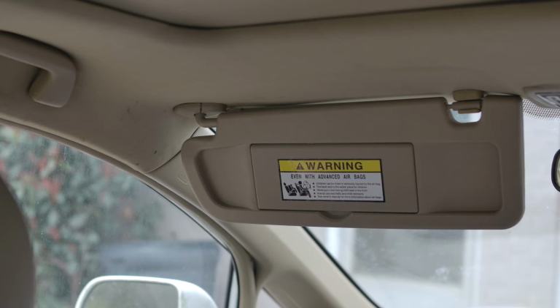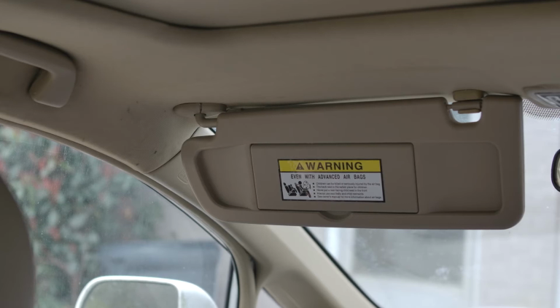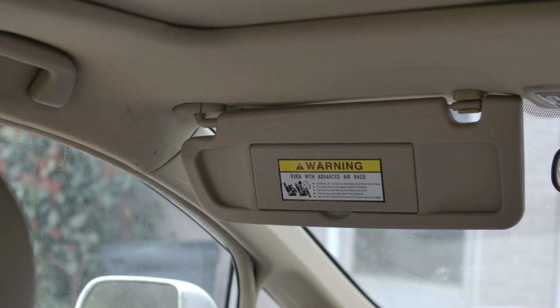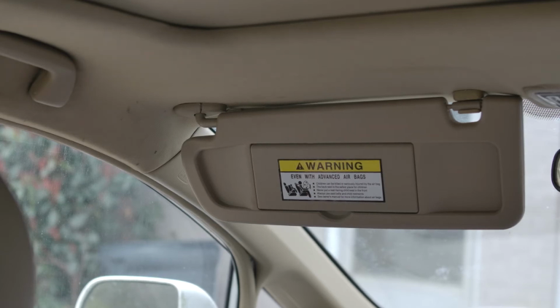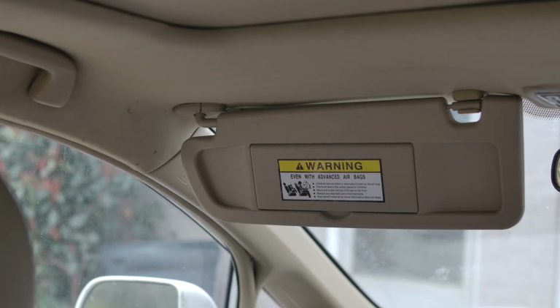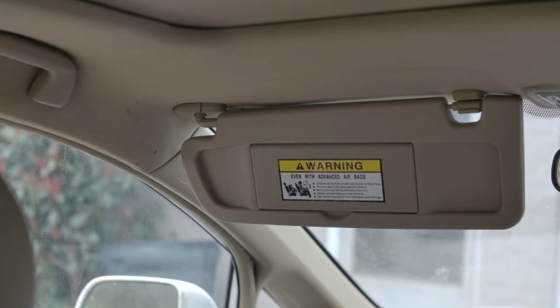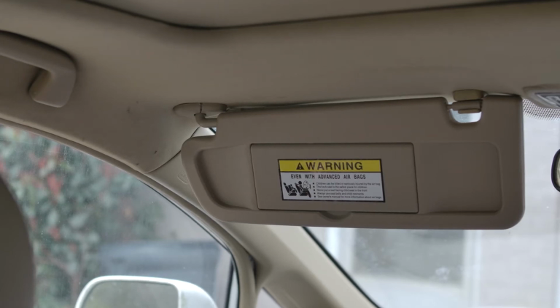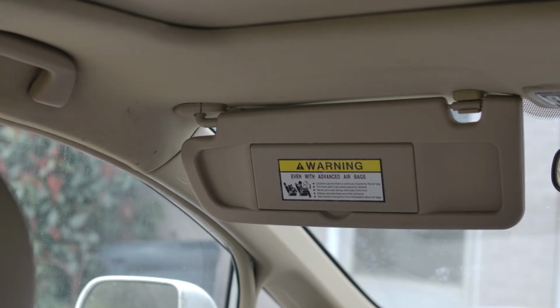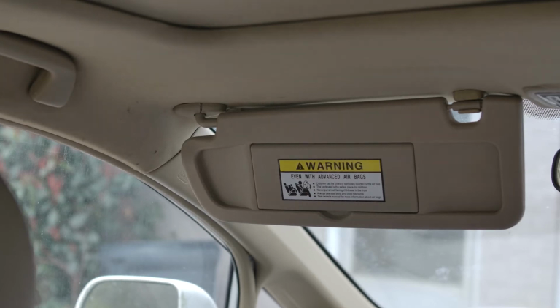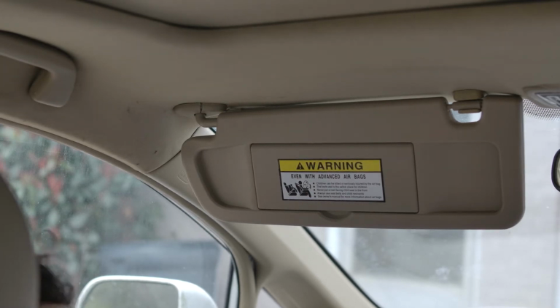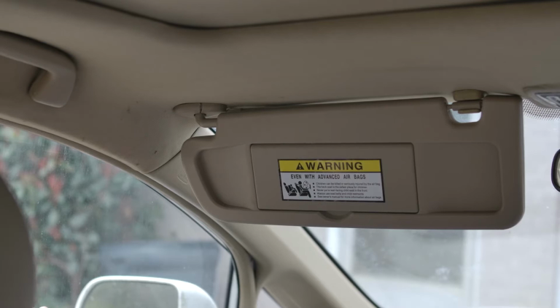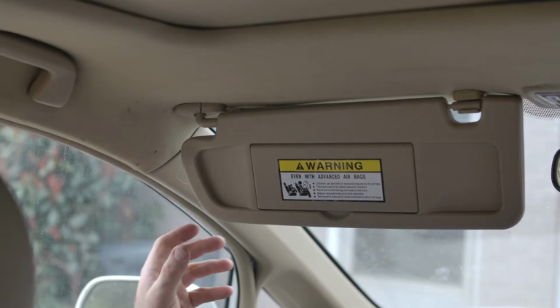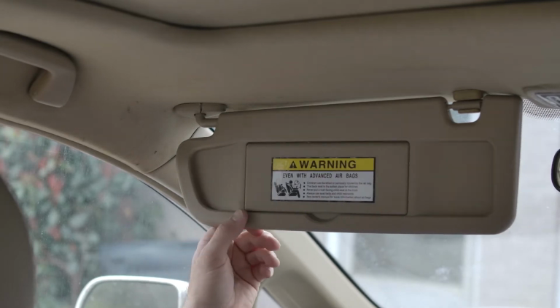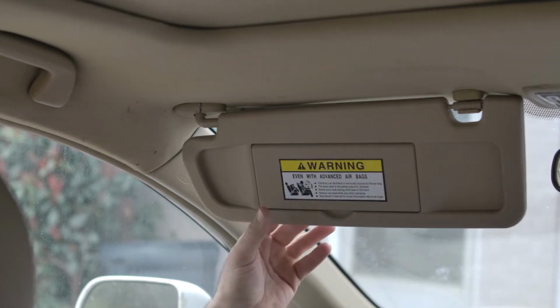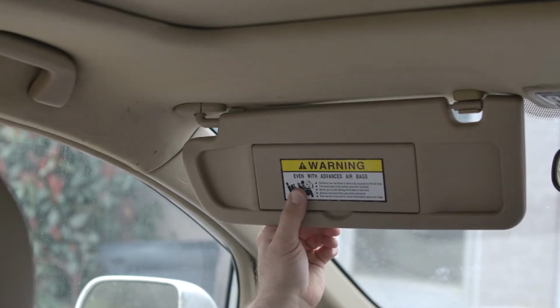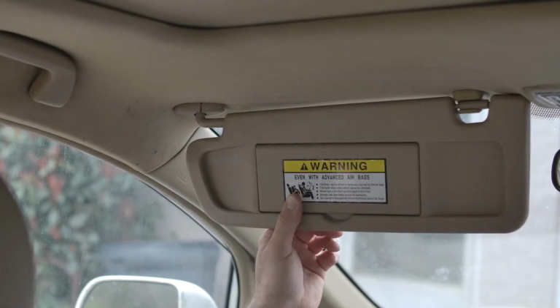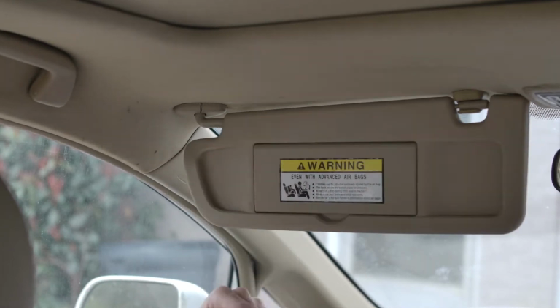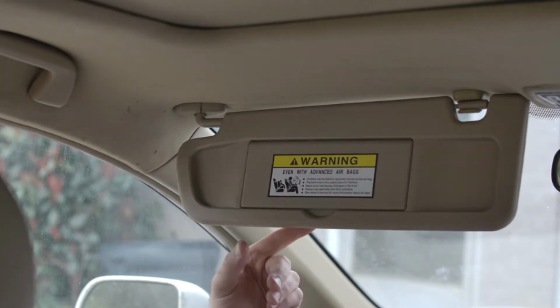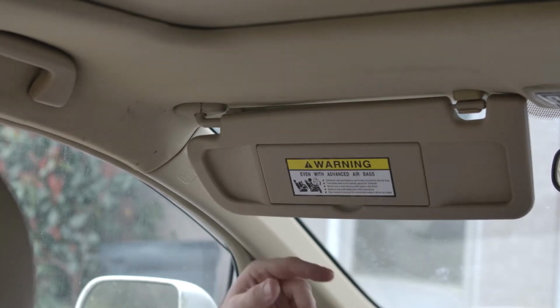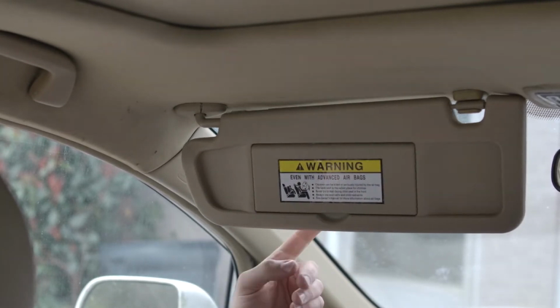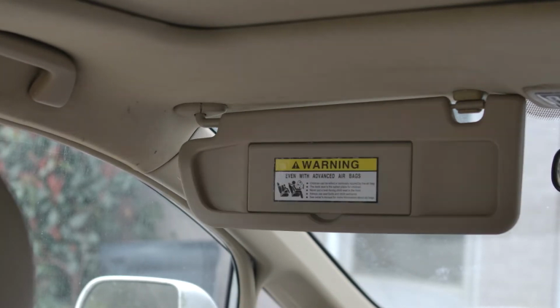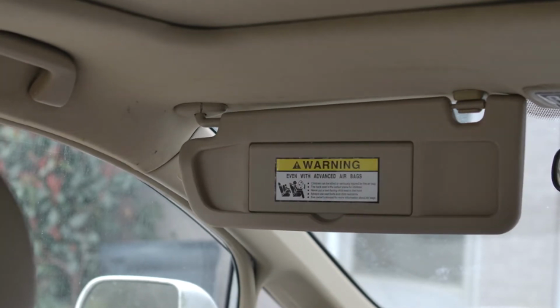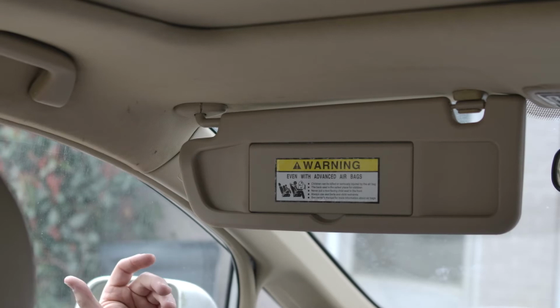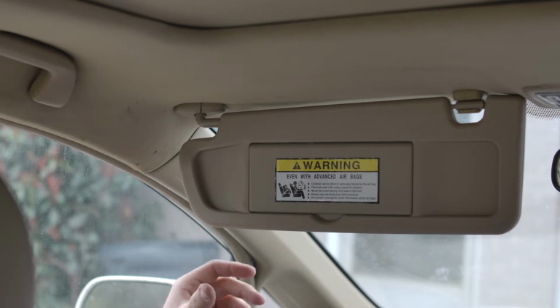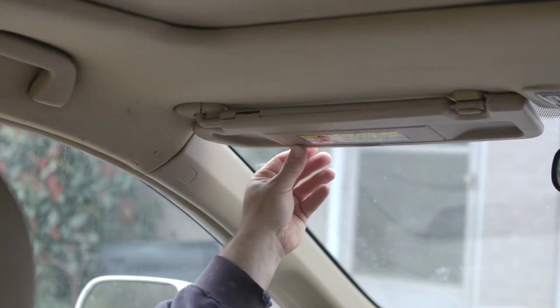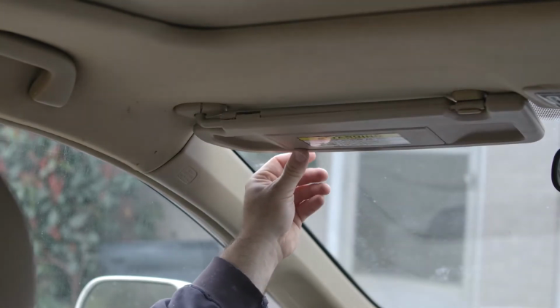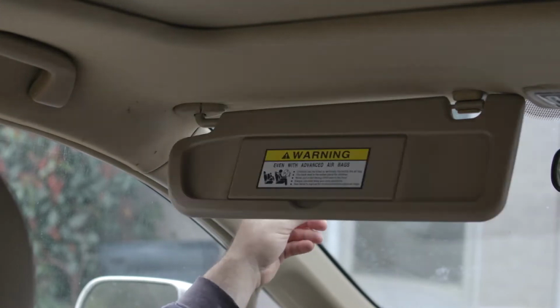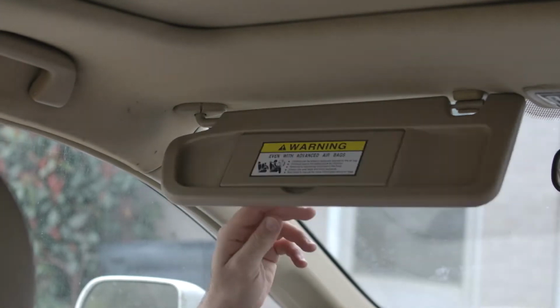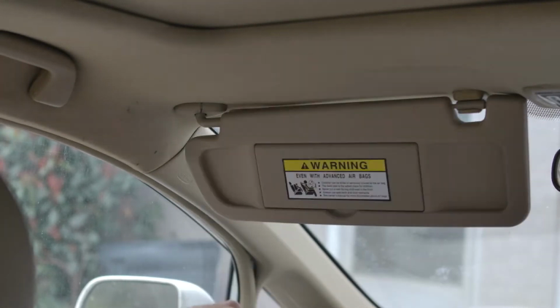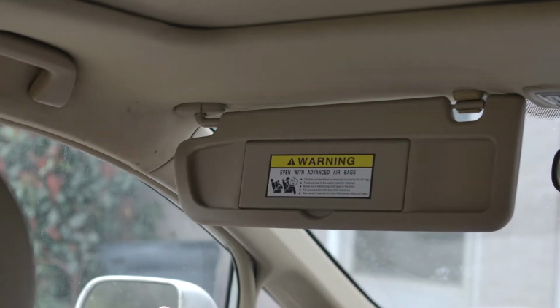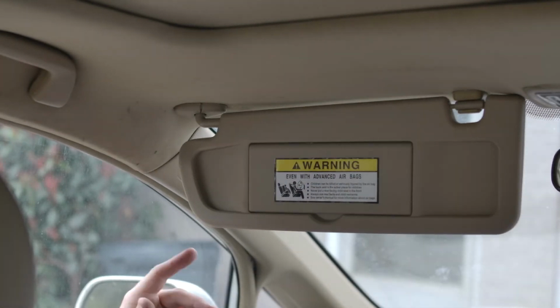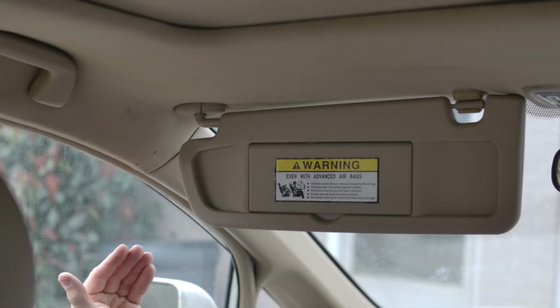Alright guys, we're in a 2006 Honda Civic and today we're going to be changing out this visor. As you can see, it just kind of flops around — it's not staying in place whenever you go to put it anywhere. So we're going to be changing this out.